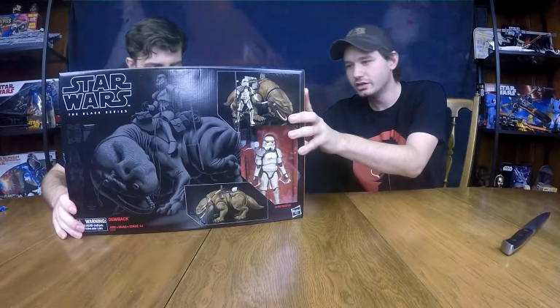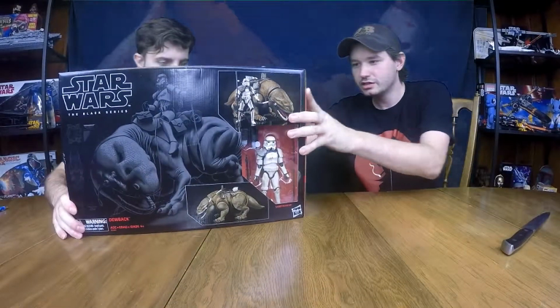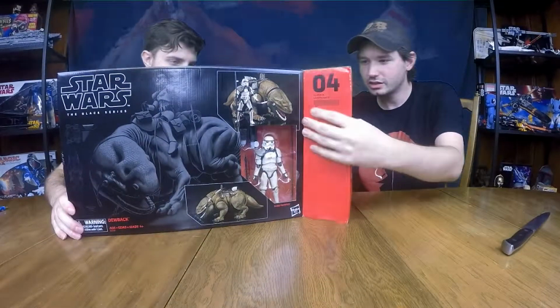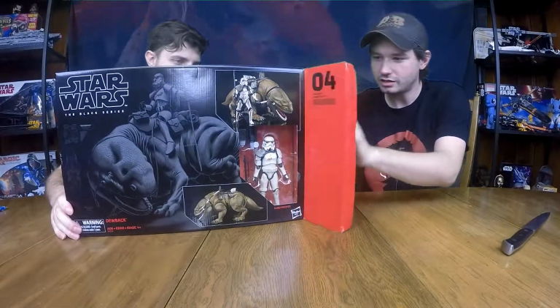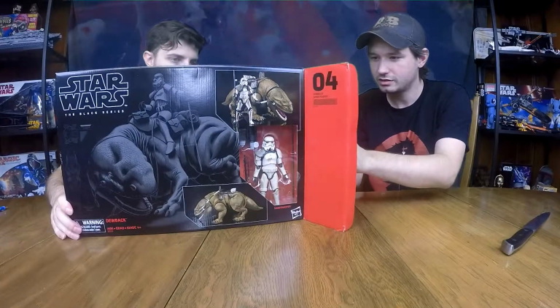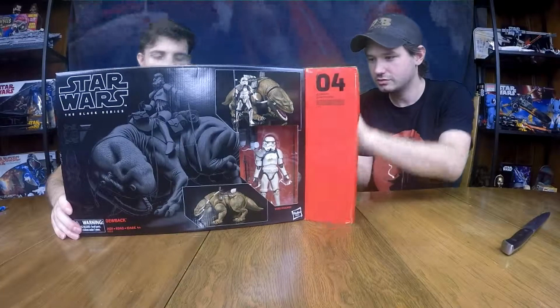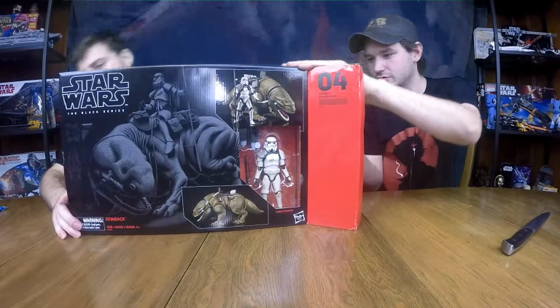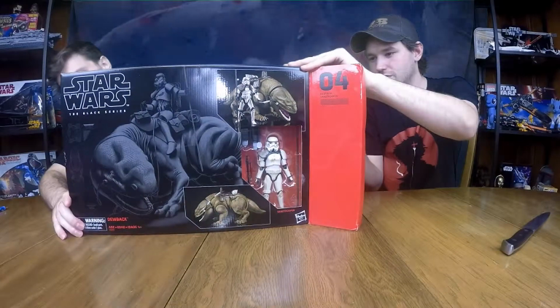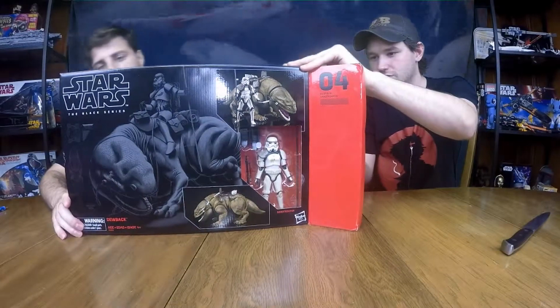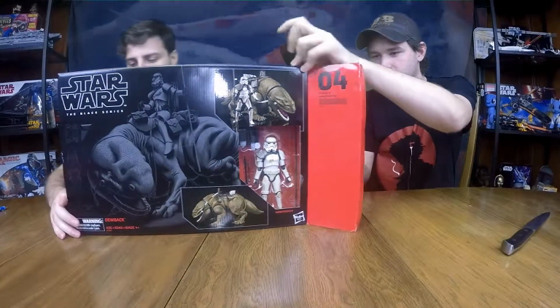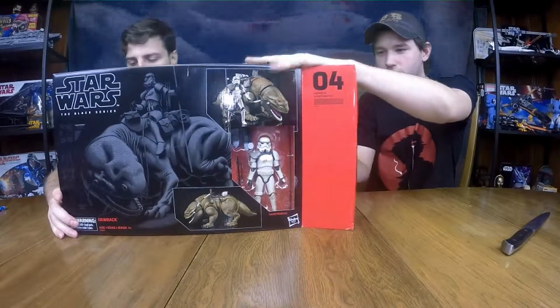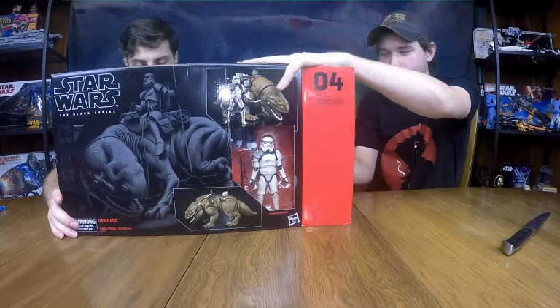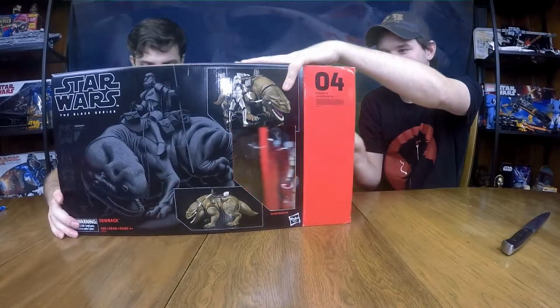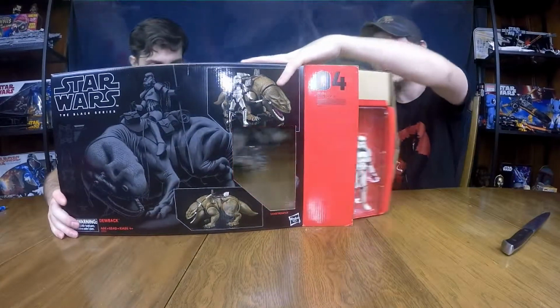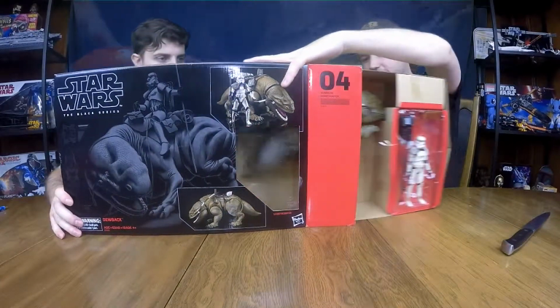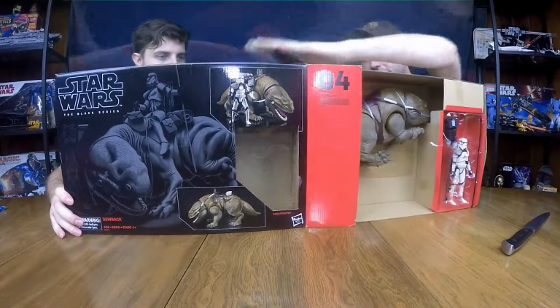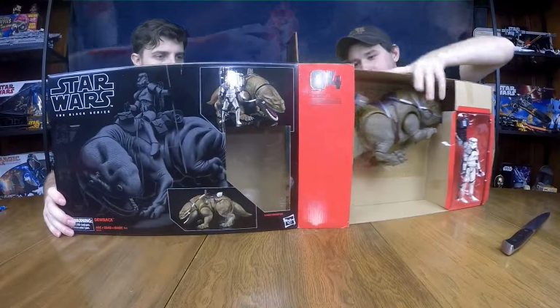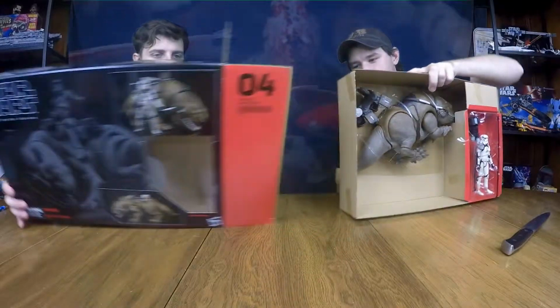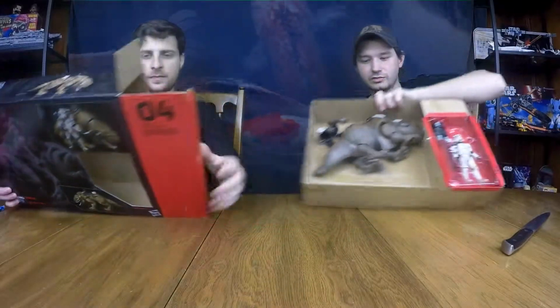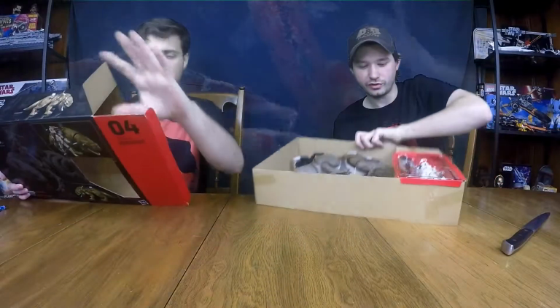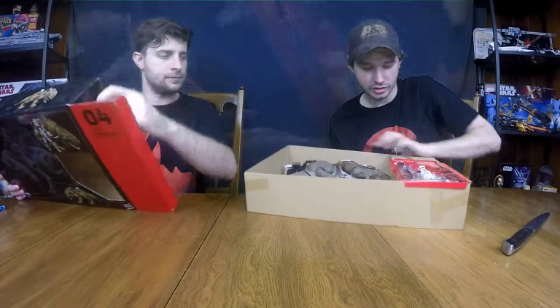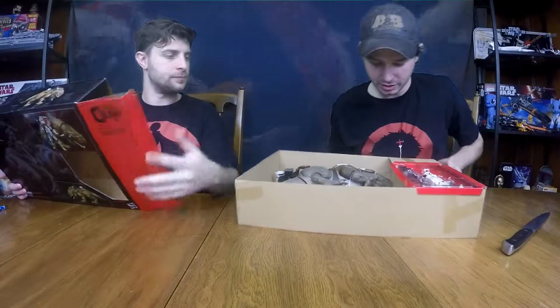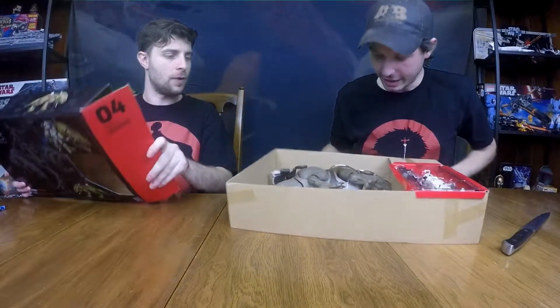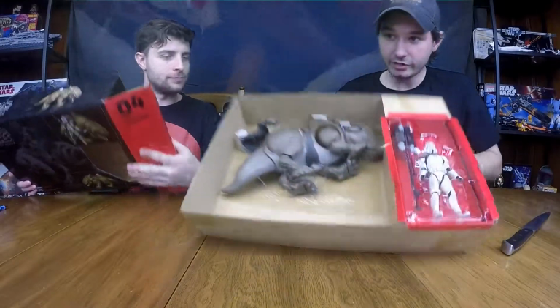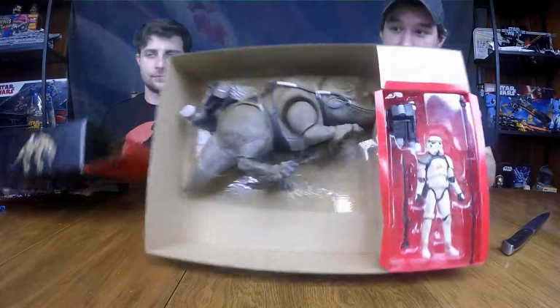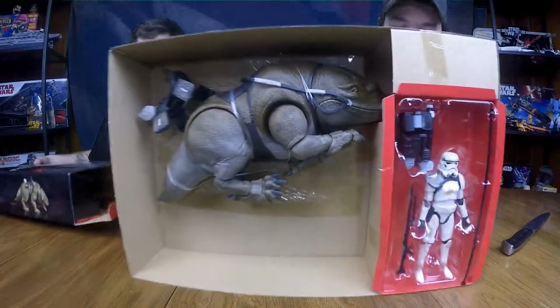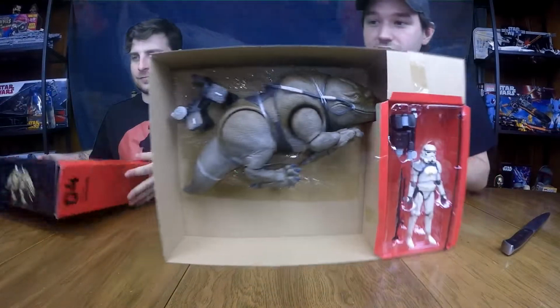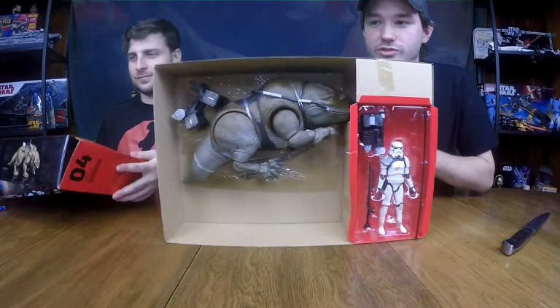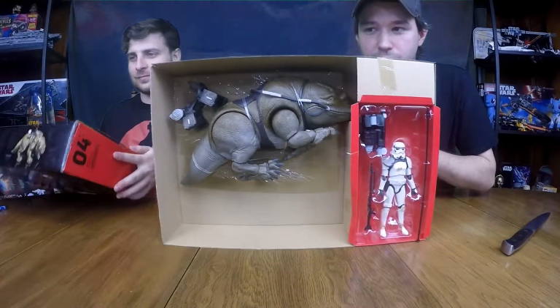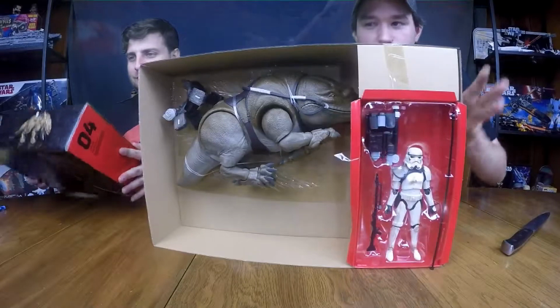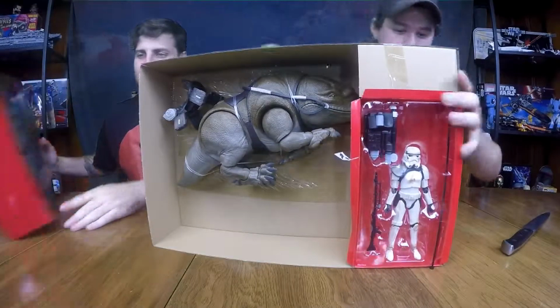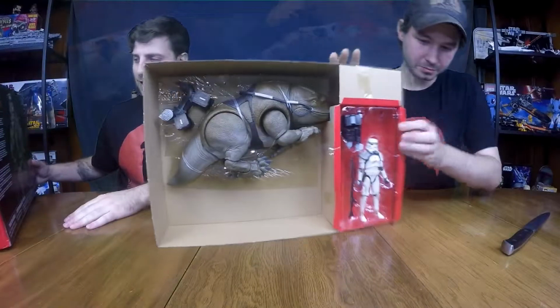What did you get in there? We all just want to see those things in here today, right? That's what we're here for. And right off the box, that looks super cool.